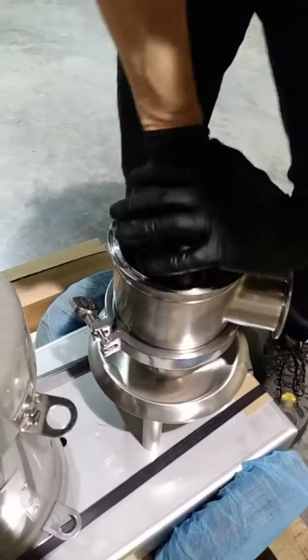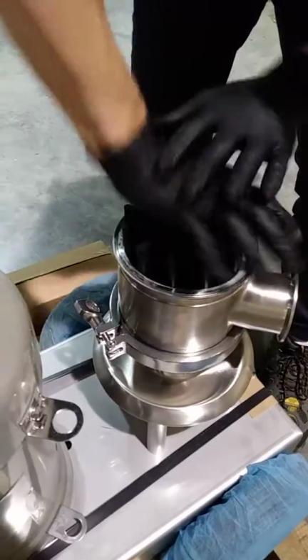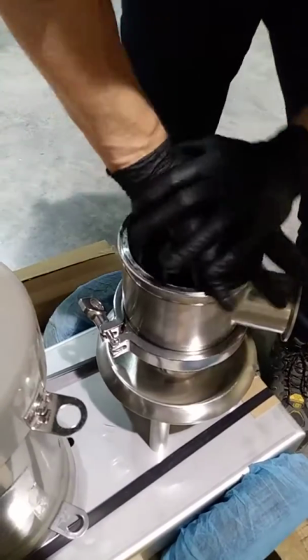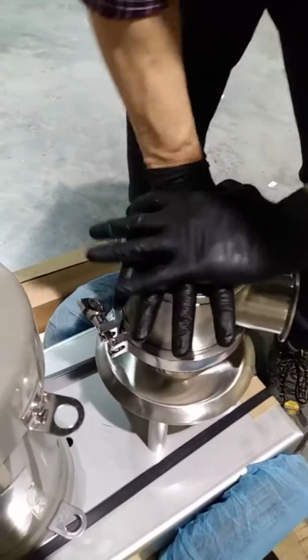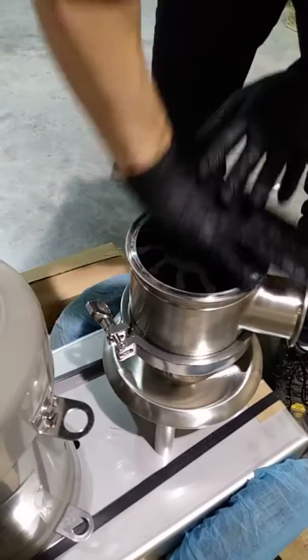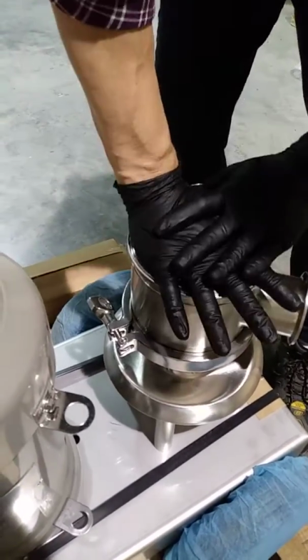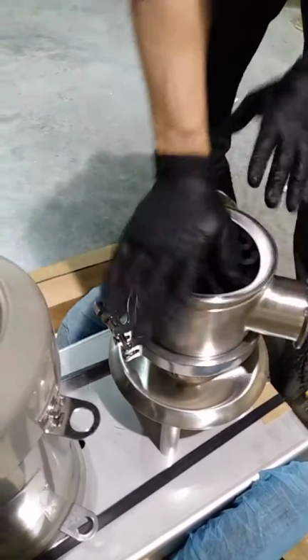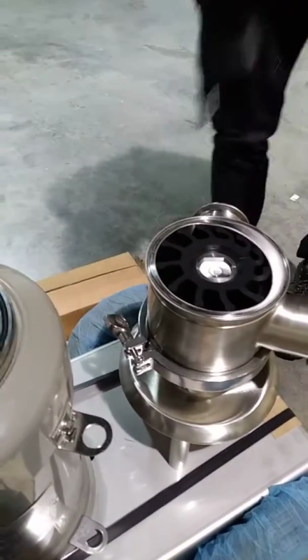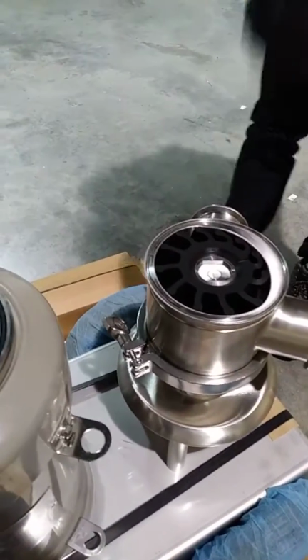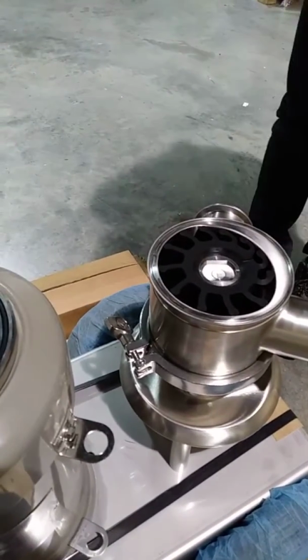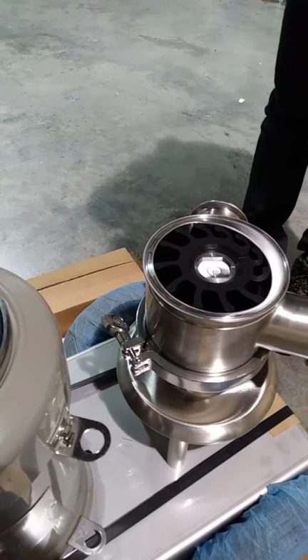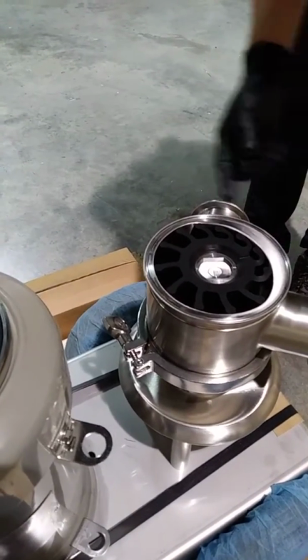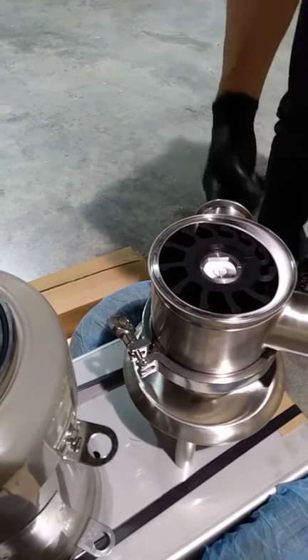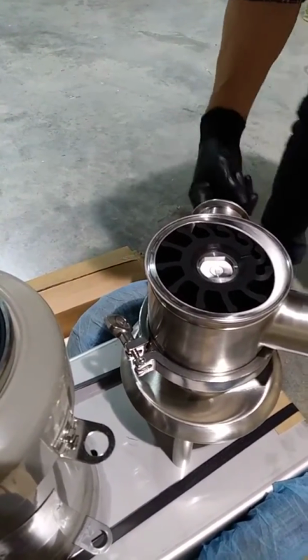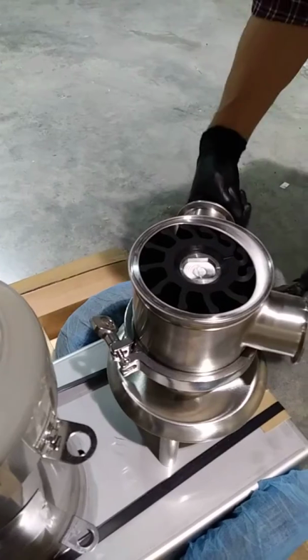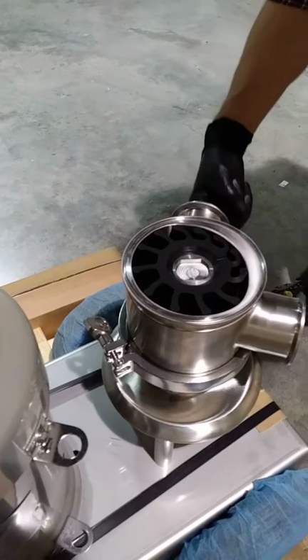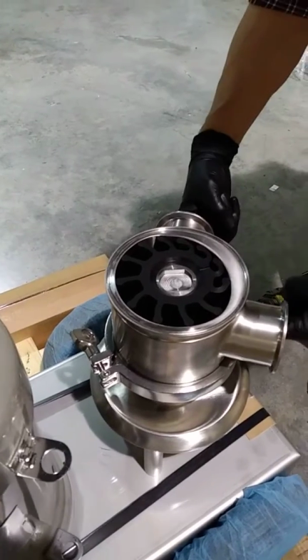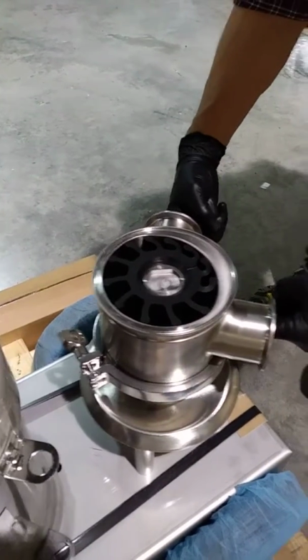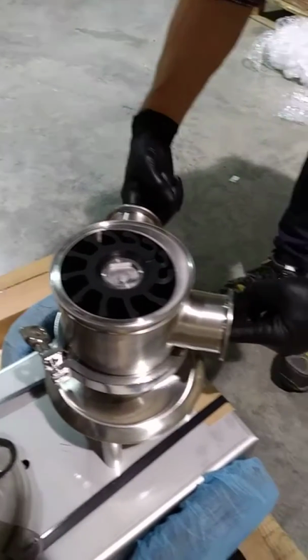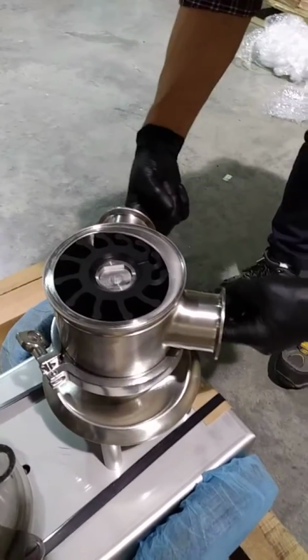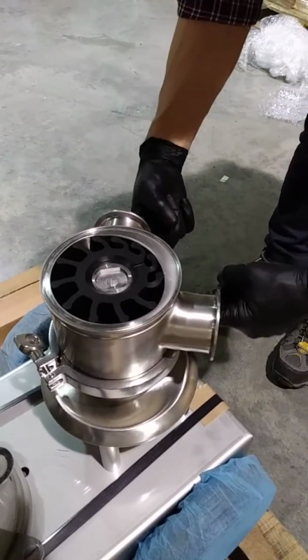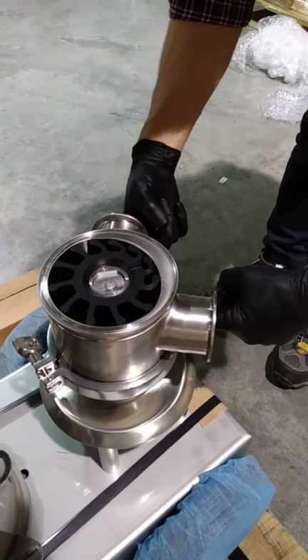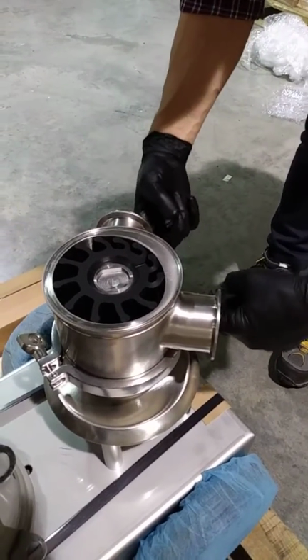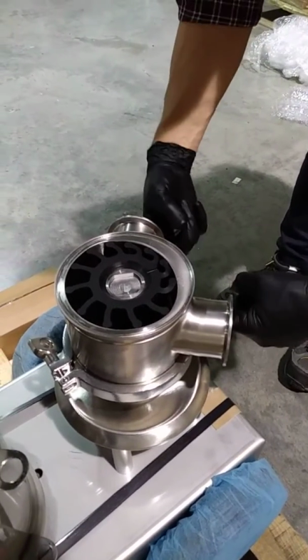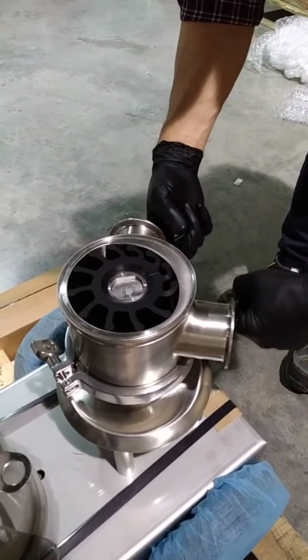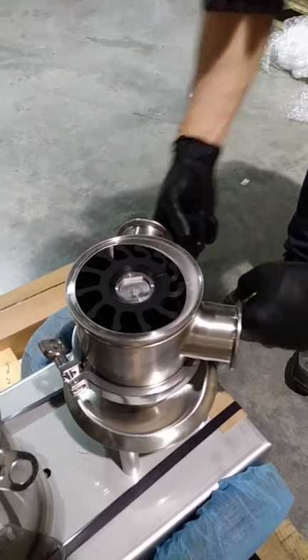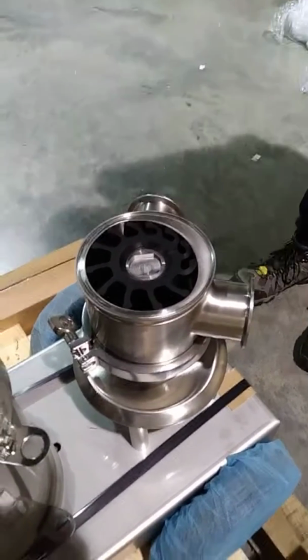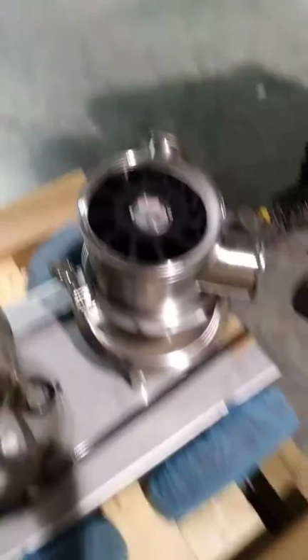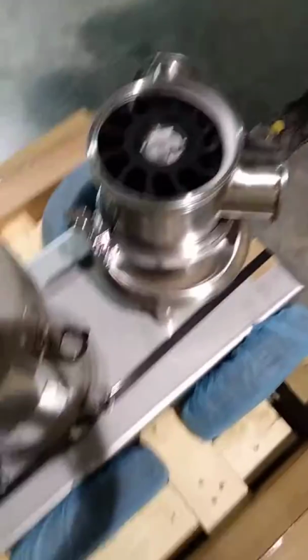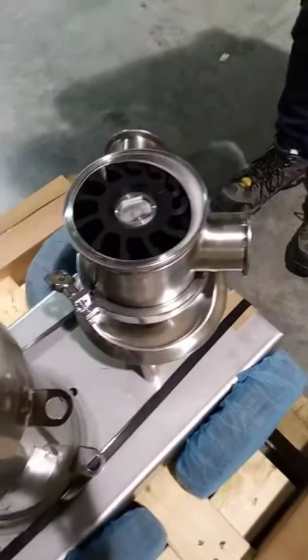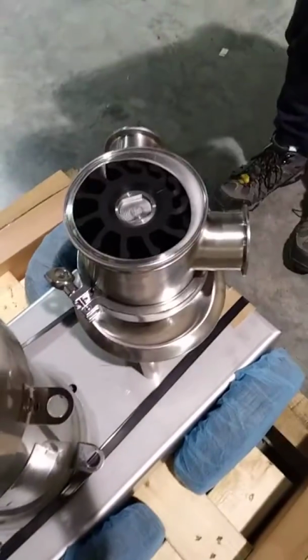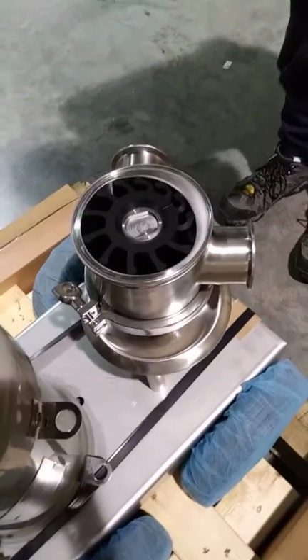If you do have difficulty getting the impeller in, you could use a mallet just to make sure that the vanes don't get stuck at the ports. You have to push those vanes in to make sure they don't tear at the ports.